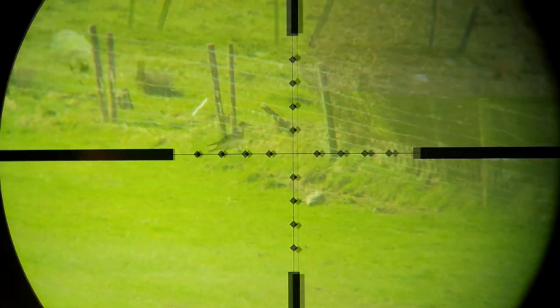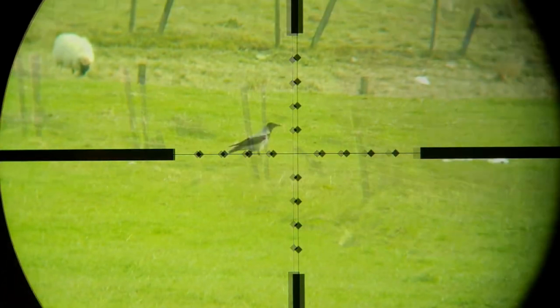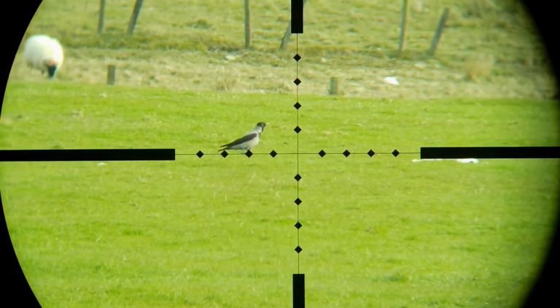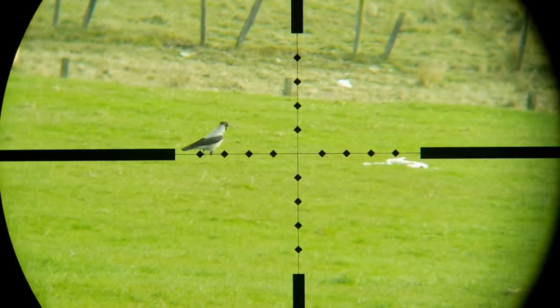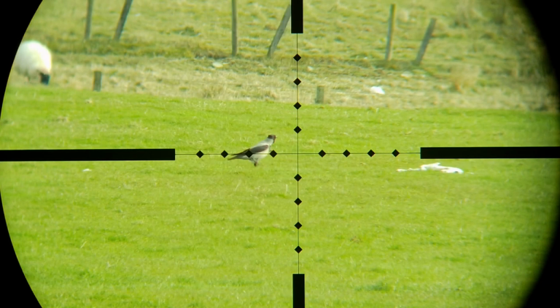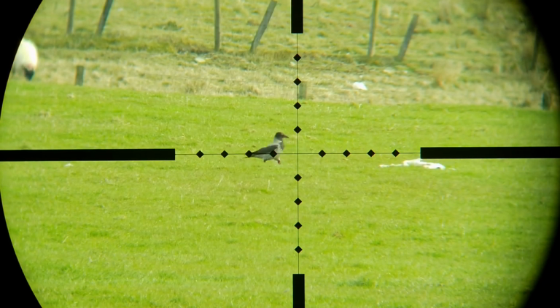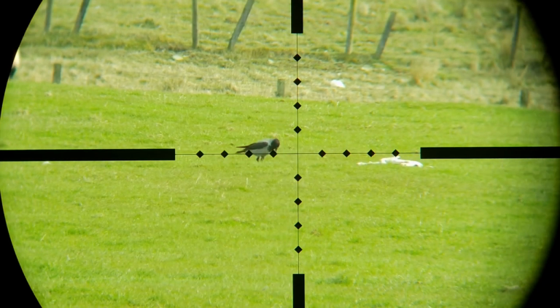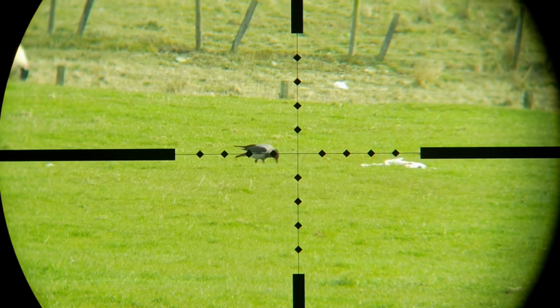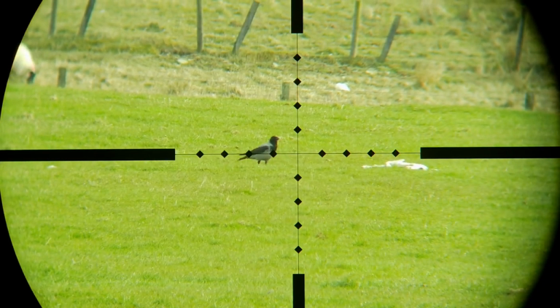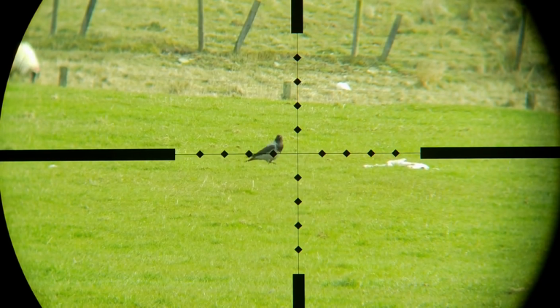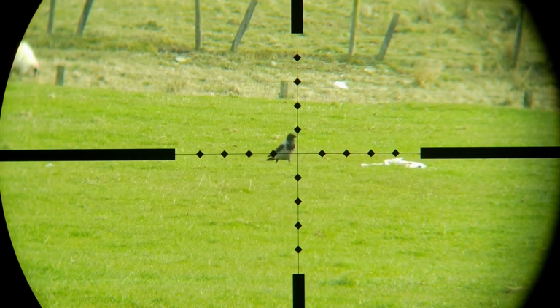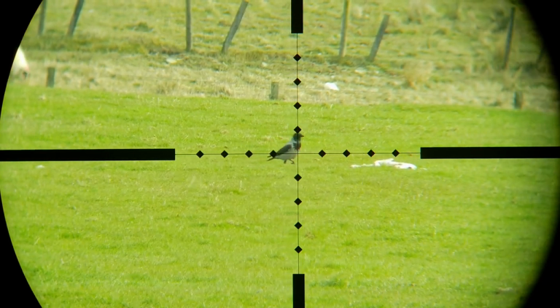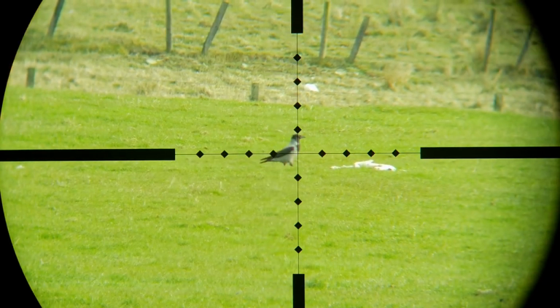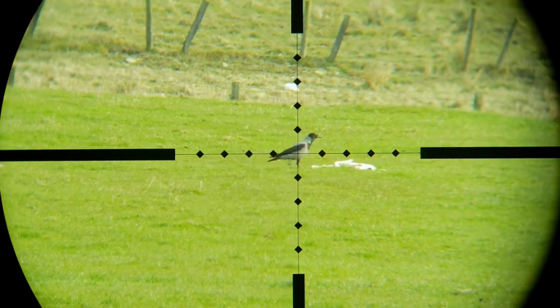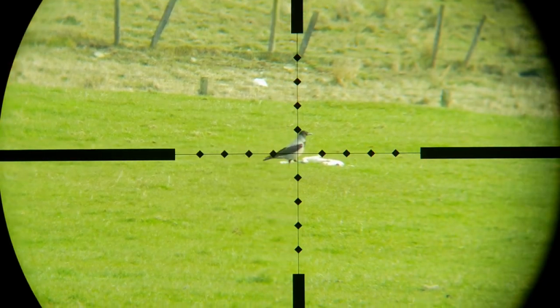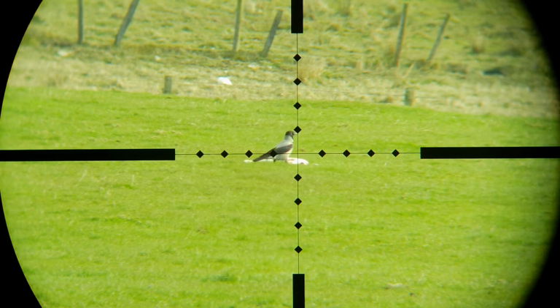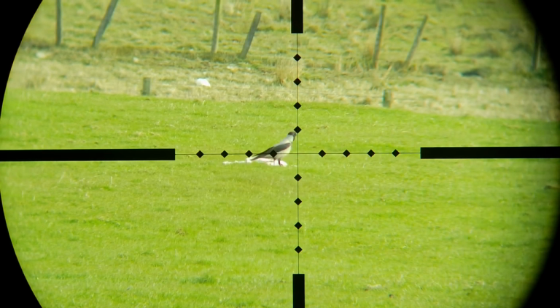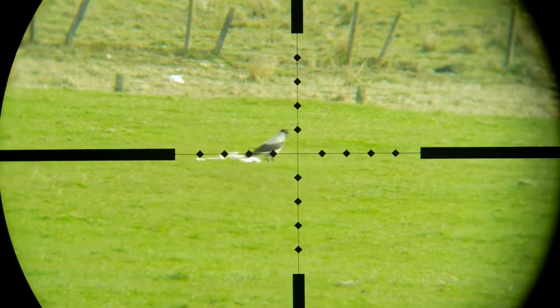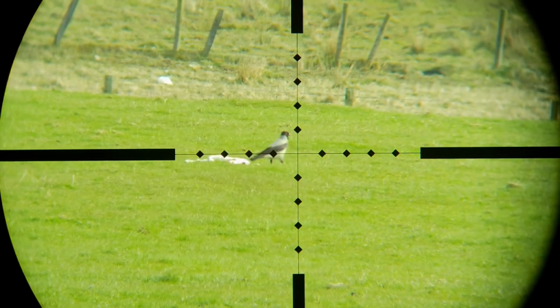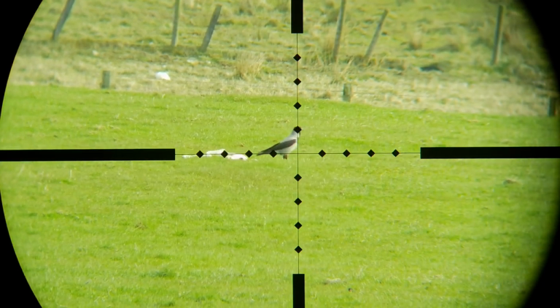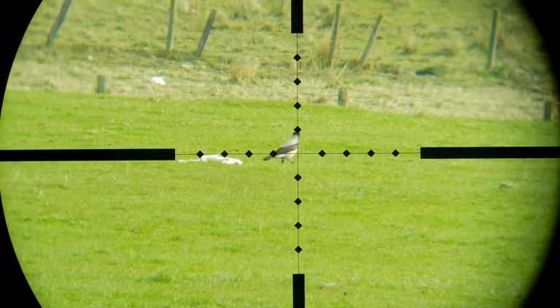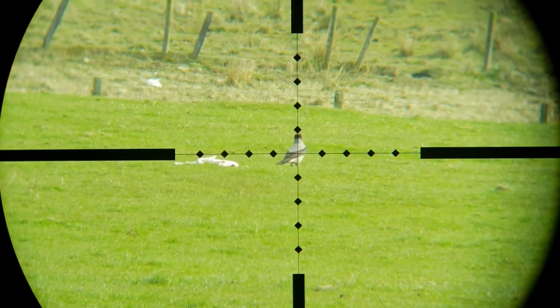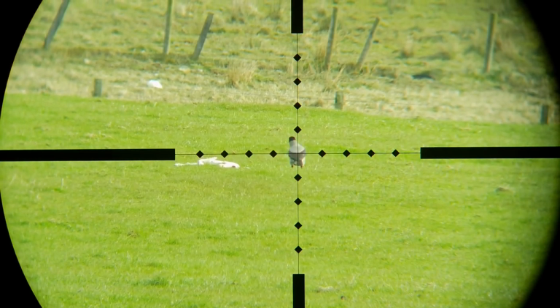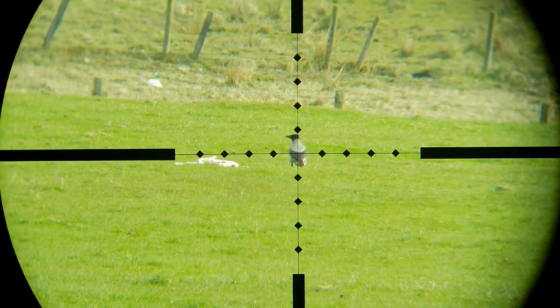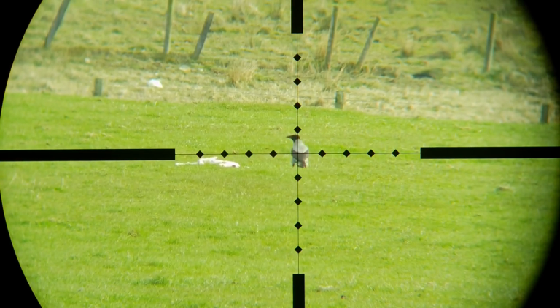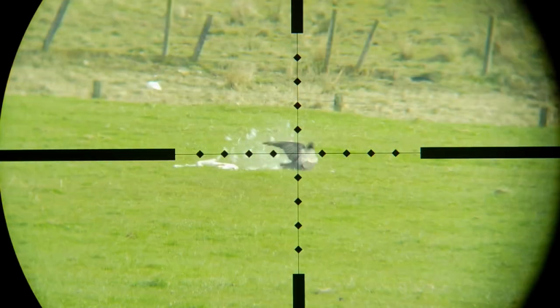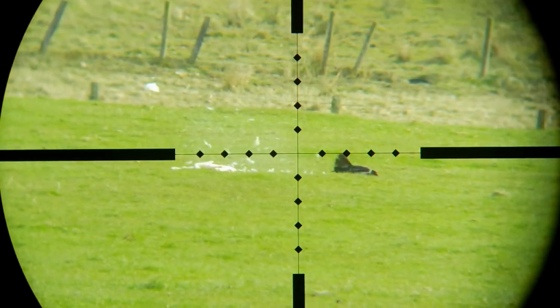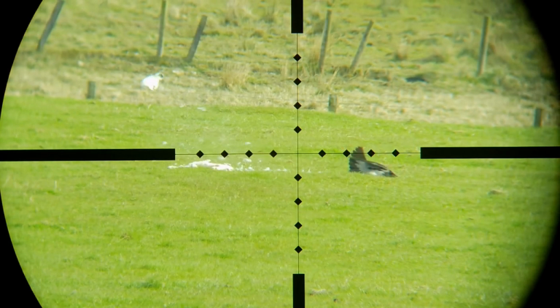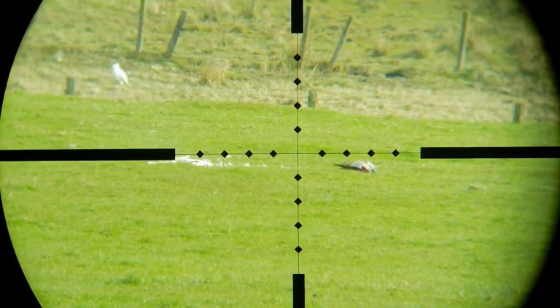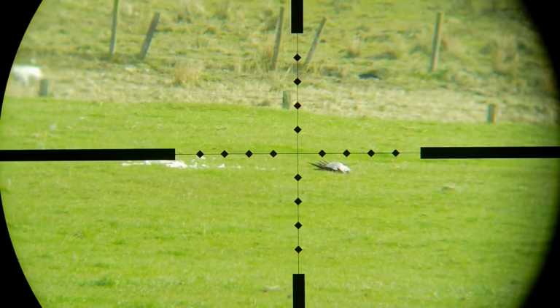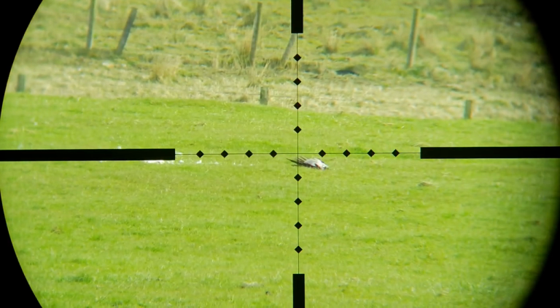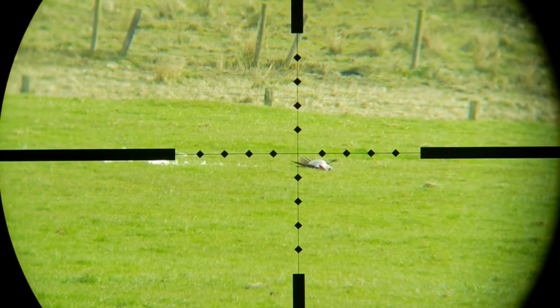These are all odd shots taken with the Tacticam 5.0 and FTS unit, including this one where I spotted a hooded crow checking out a poor wee dead lamb lying in the field. He'll not be doing that again in a hurry.